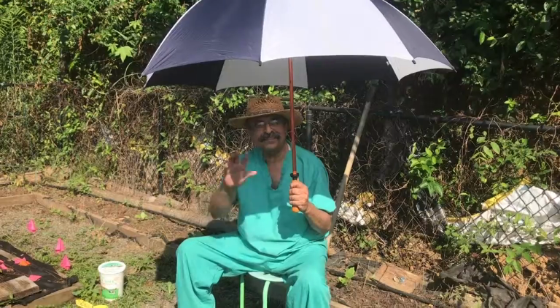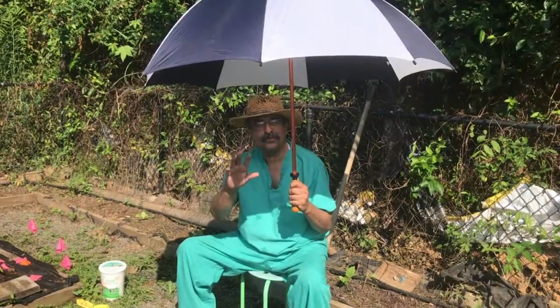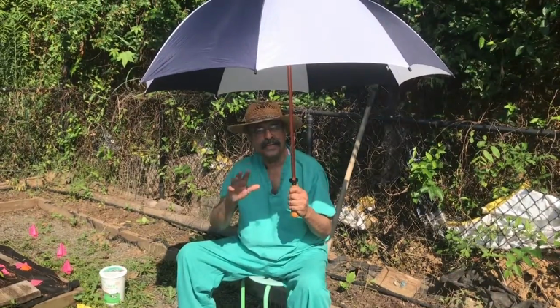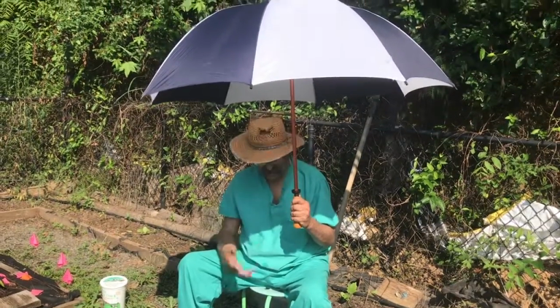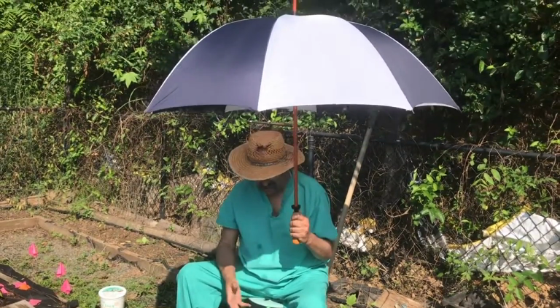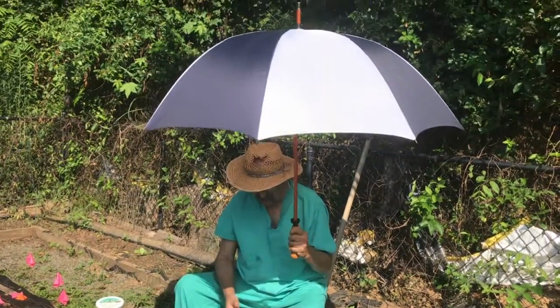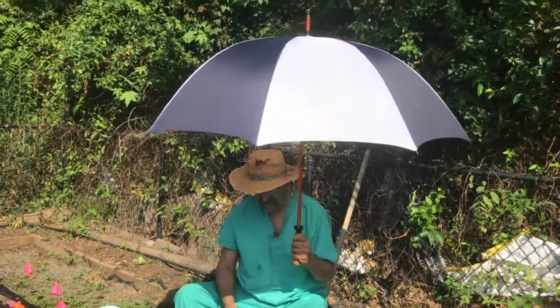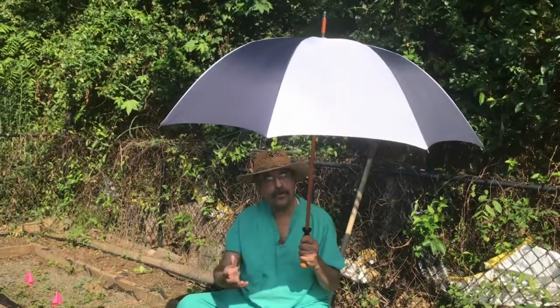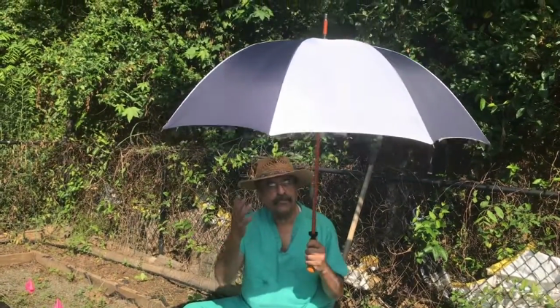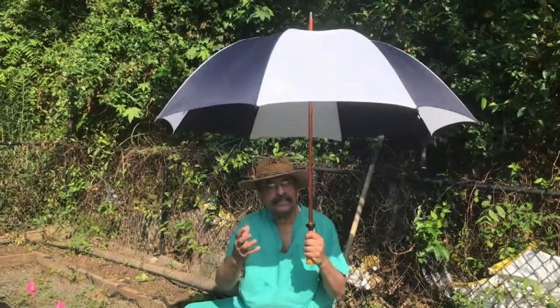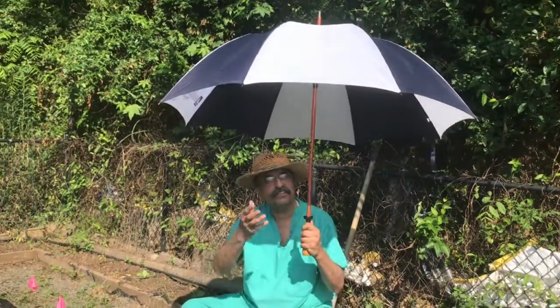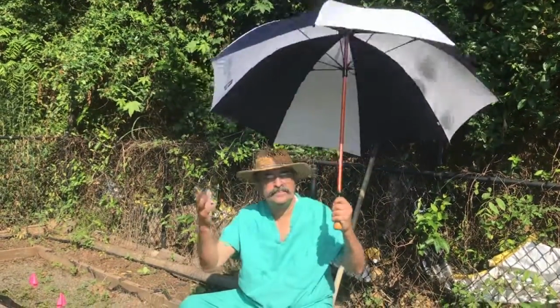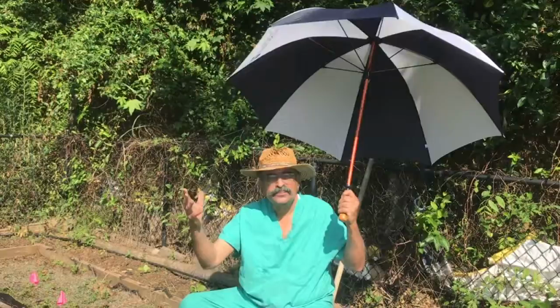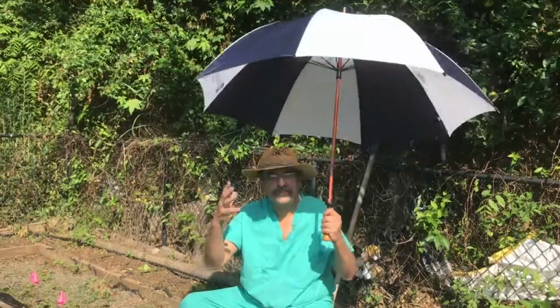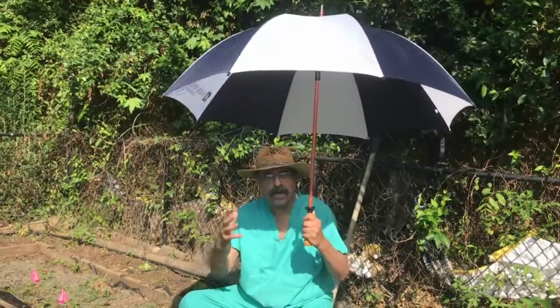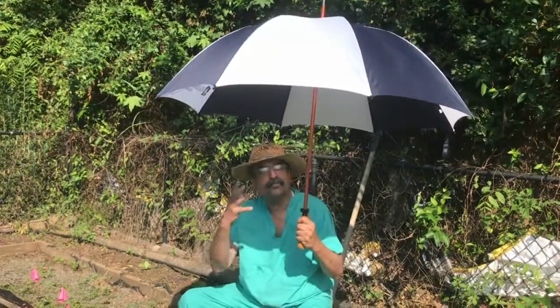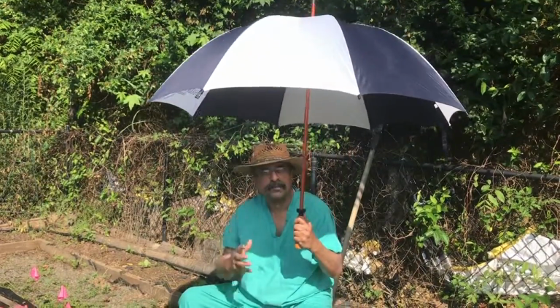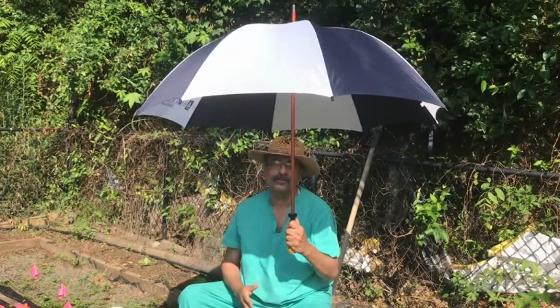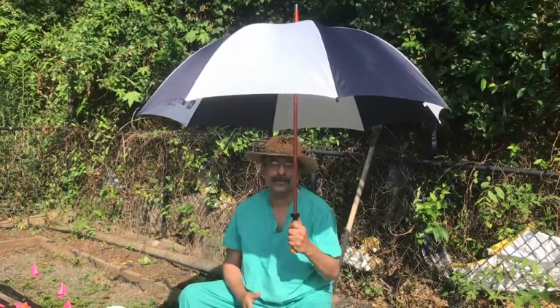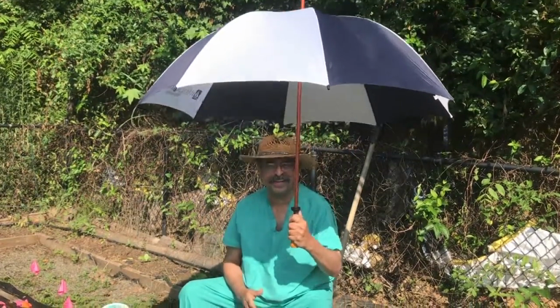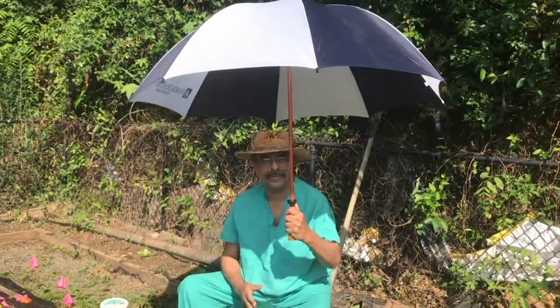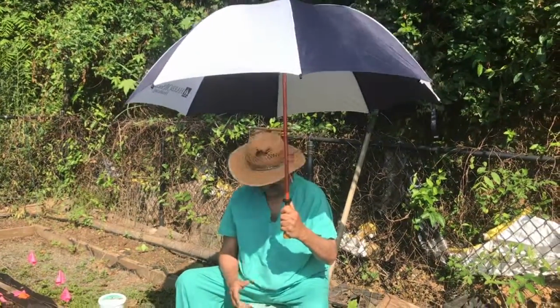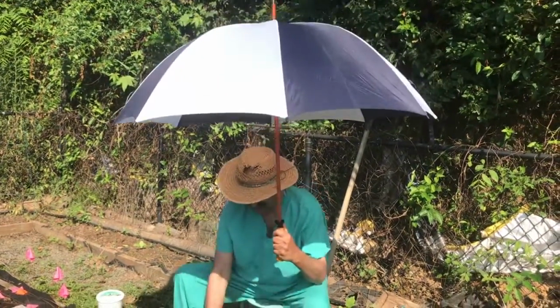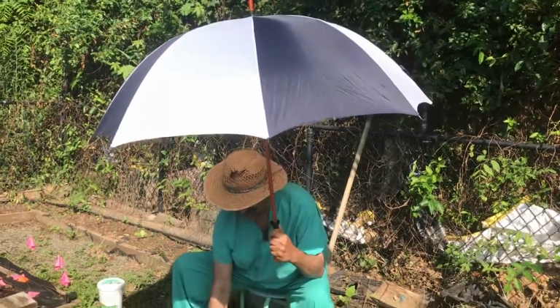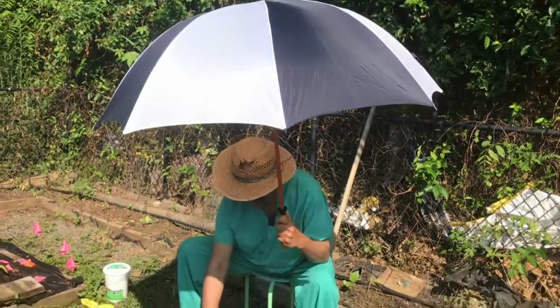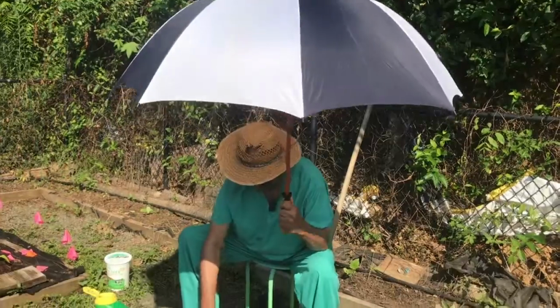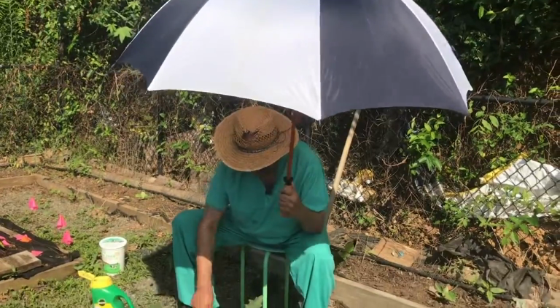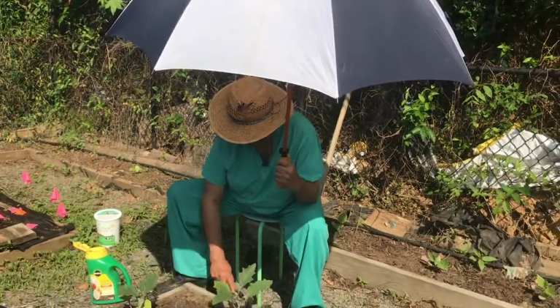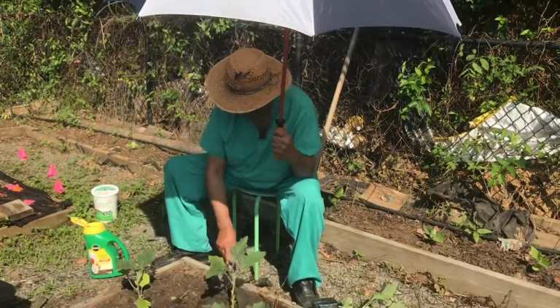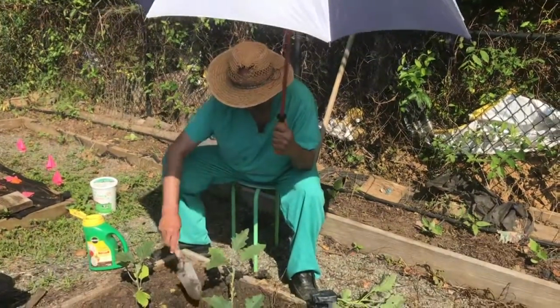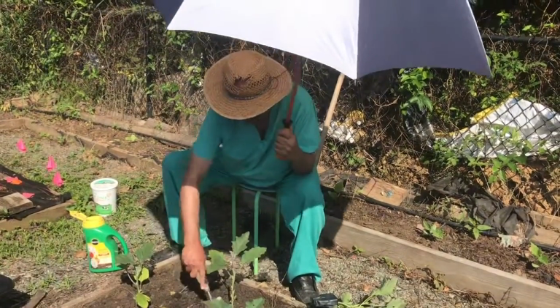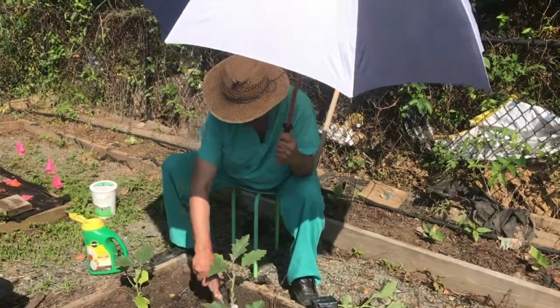This is Masood again. Today I'm going to show you that no matter what, even if the sun is shining too hot, you can use your umbrella in your left hand and you can dig for this. I'm putting eggplant in again.